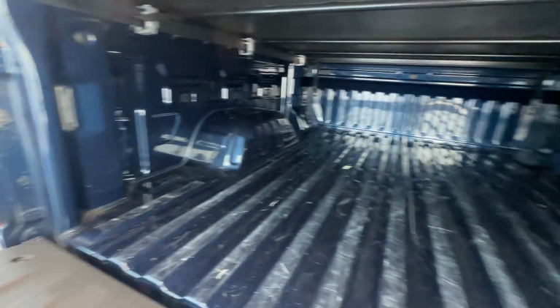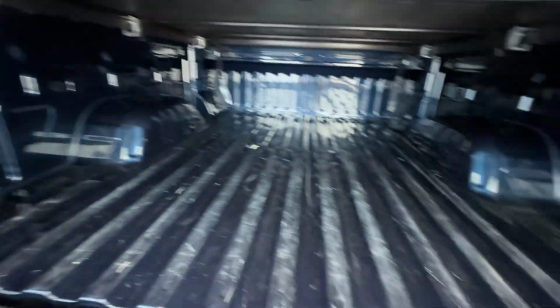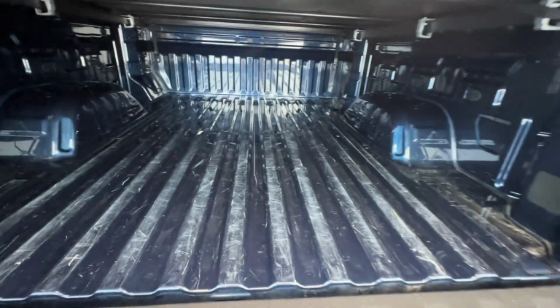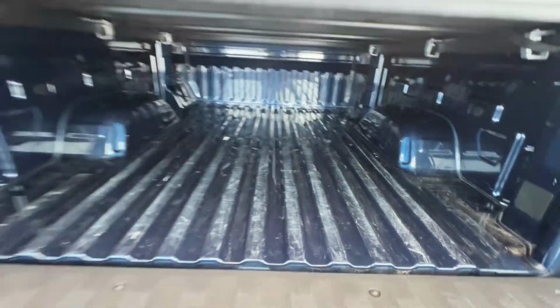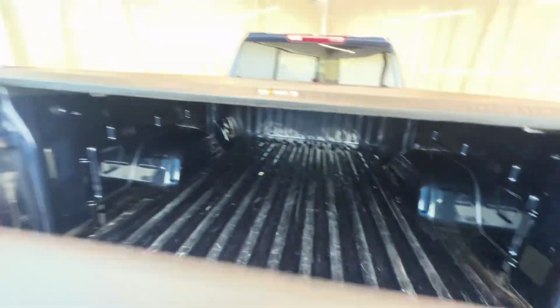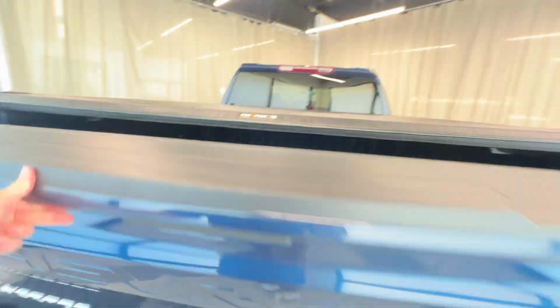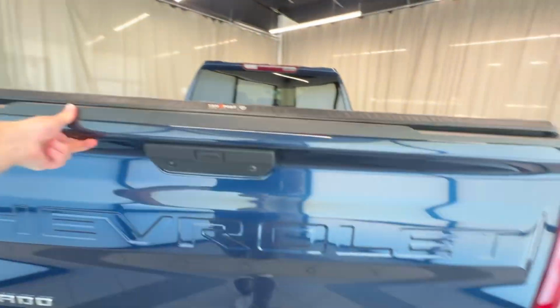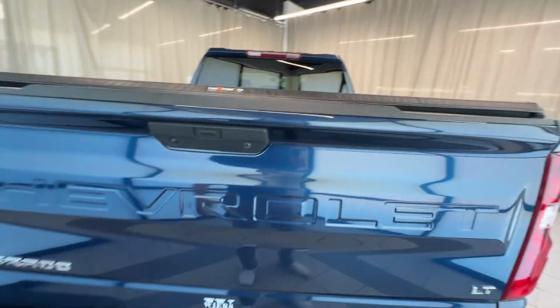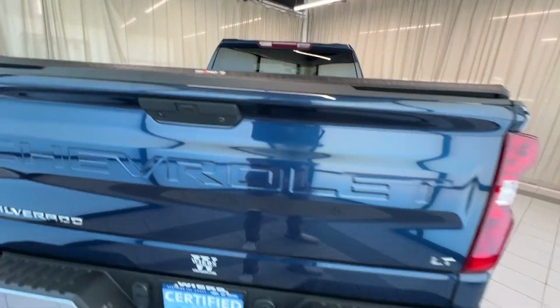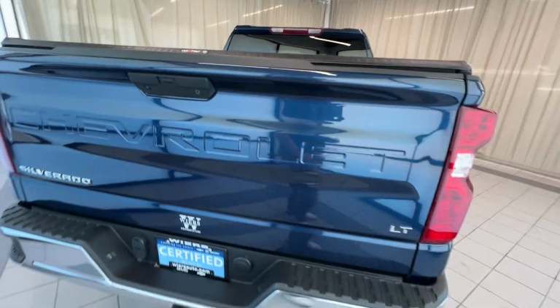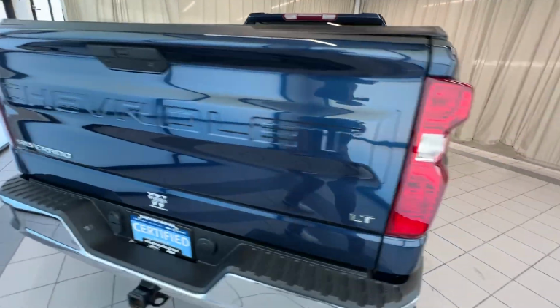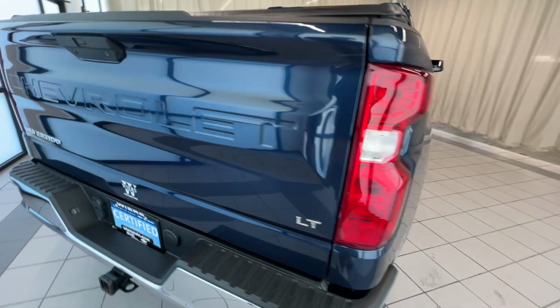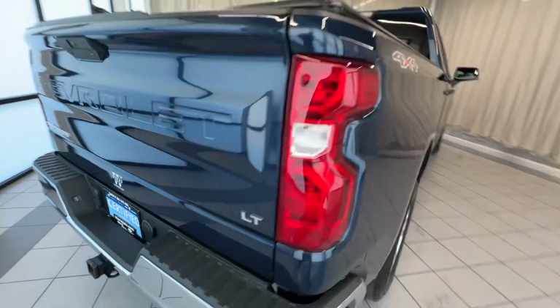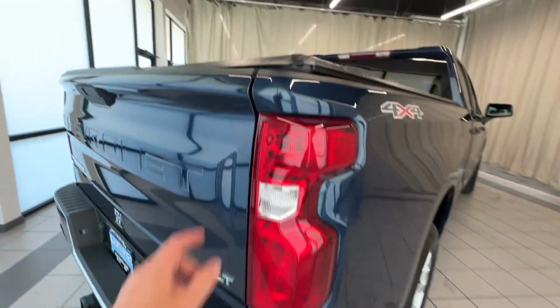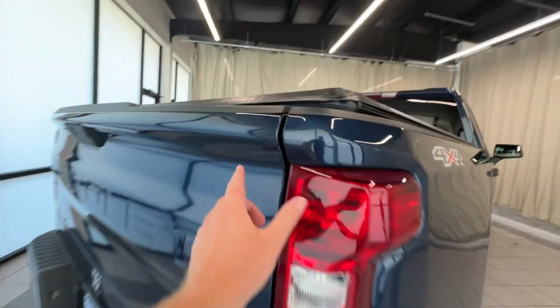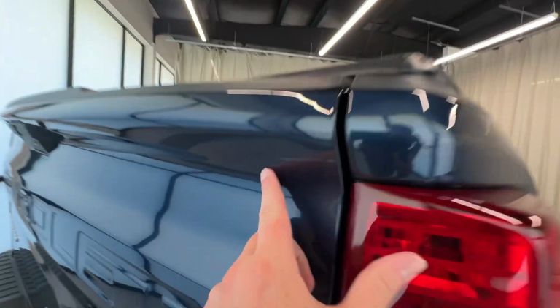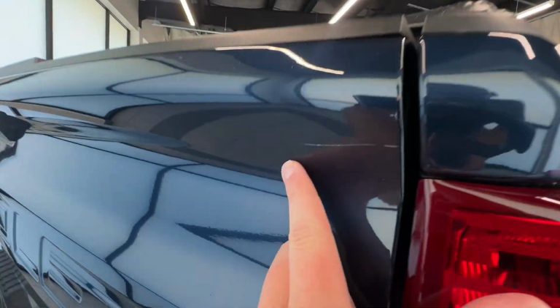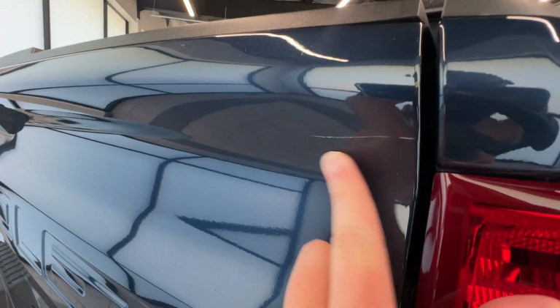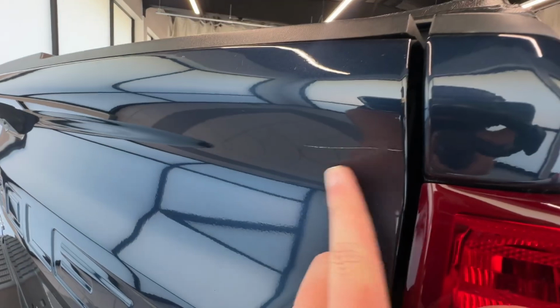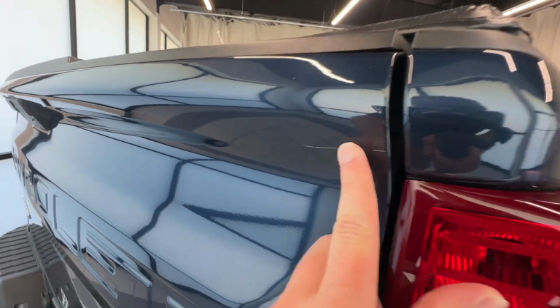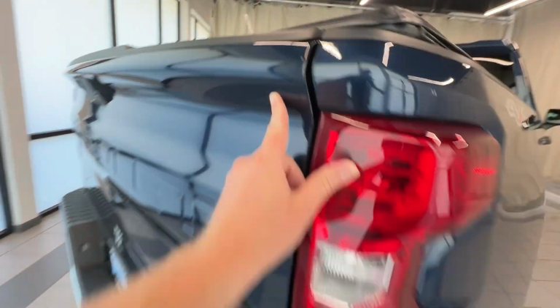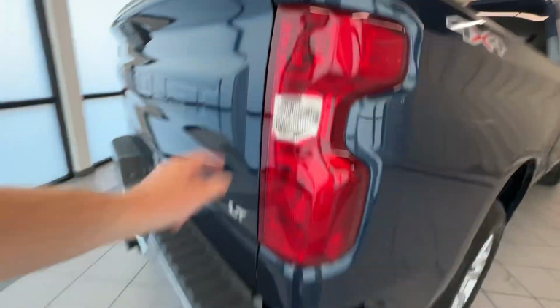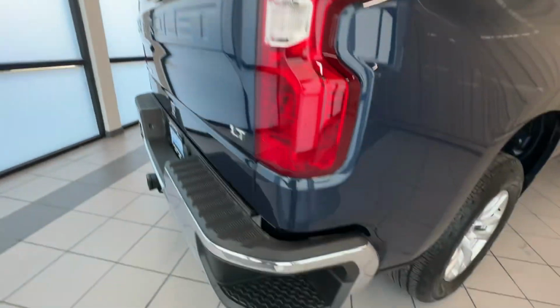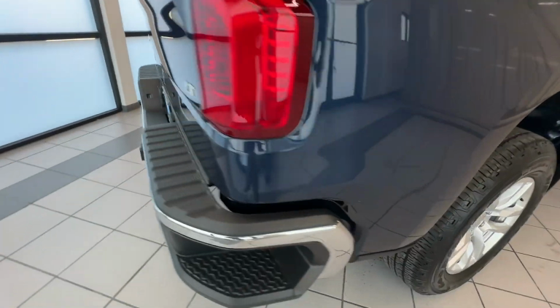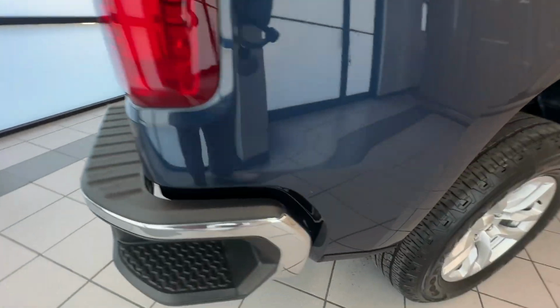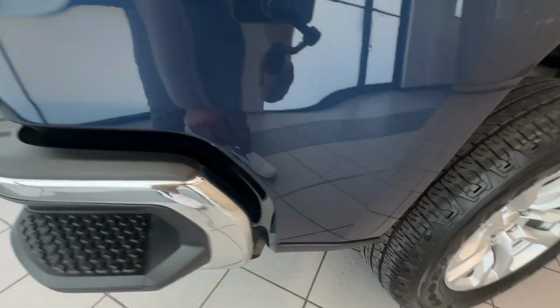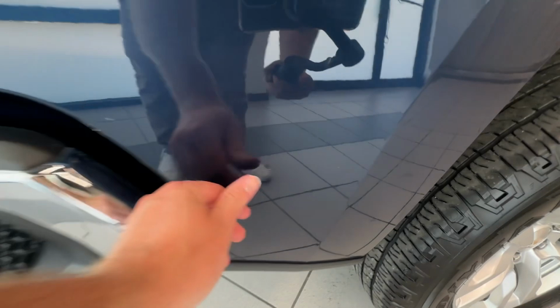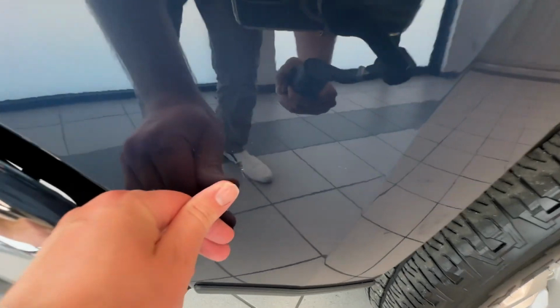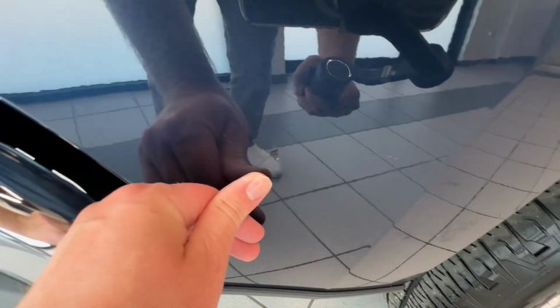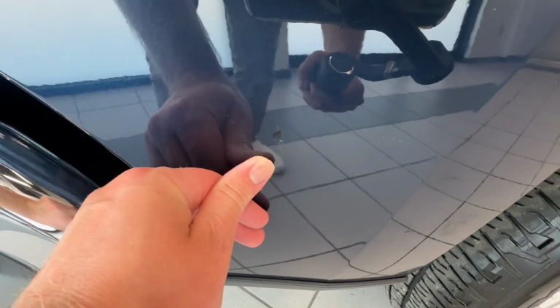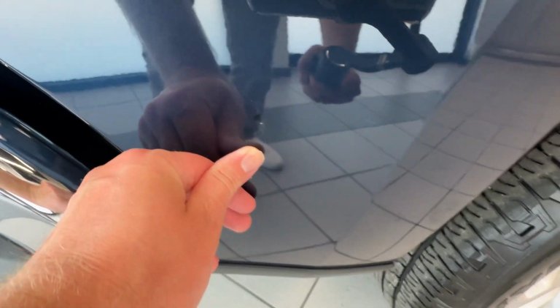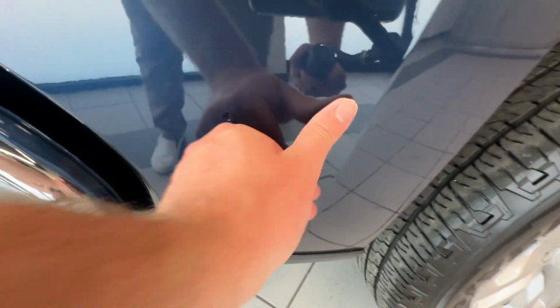A couple of little scratches in the bed, but it's the bed of a pickup truck — it shouldn't be perfect. It's got one little one right there, and one little one right here.